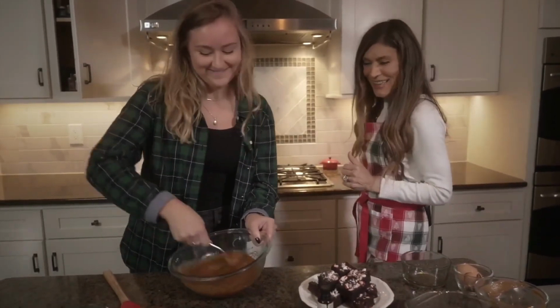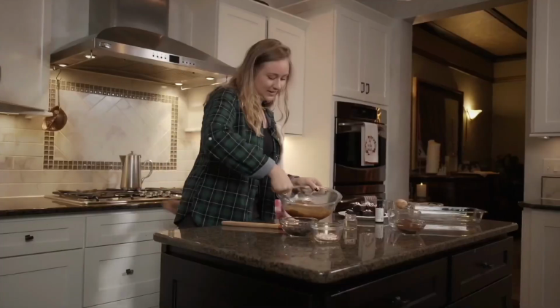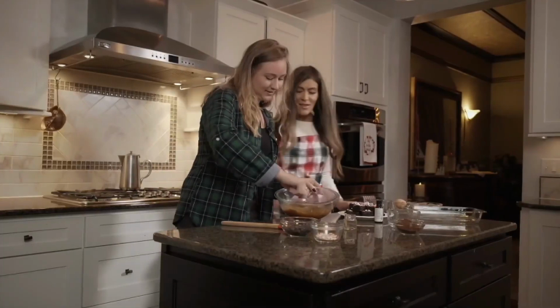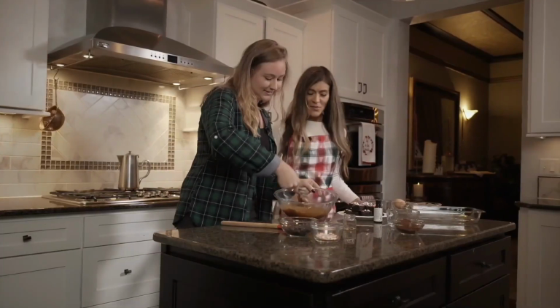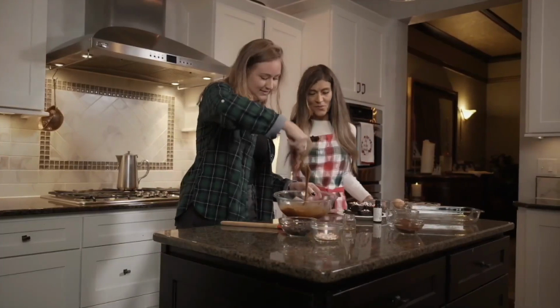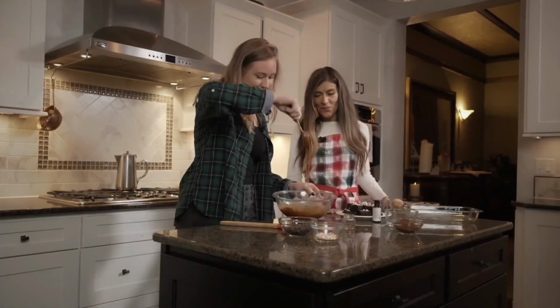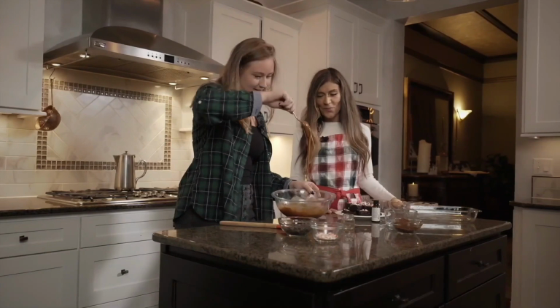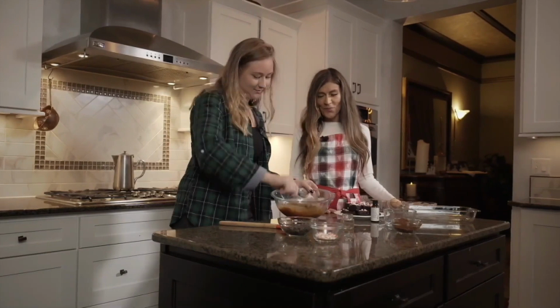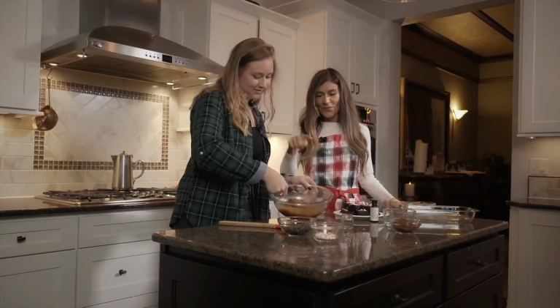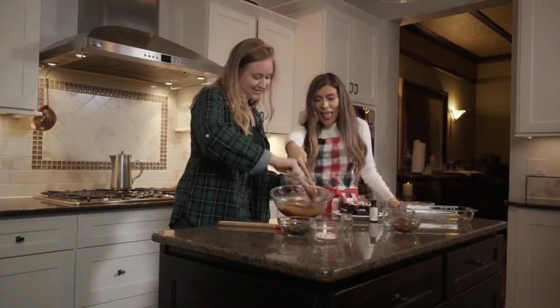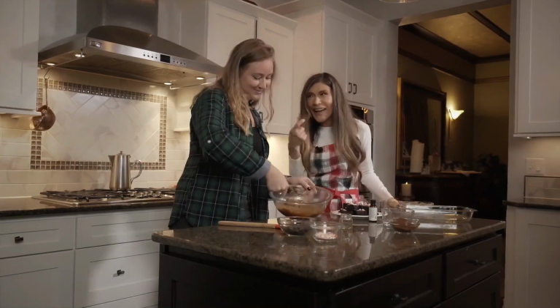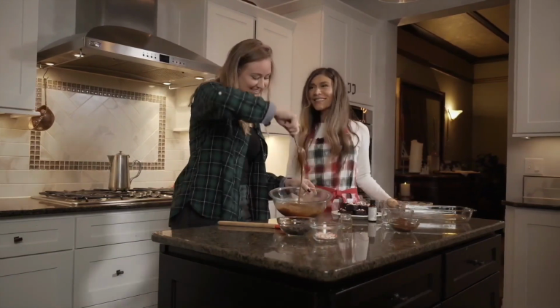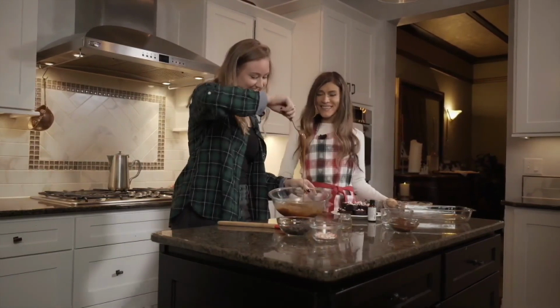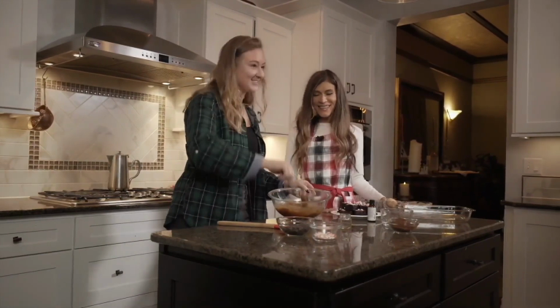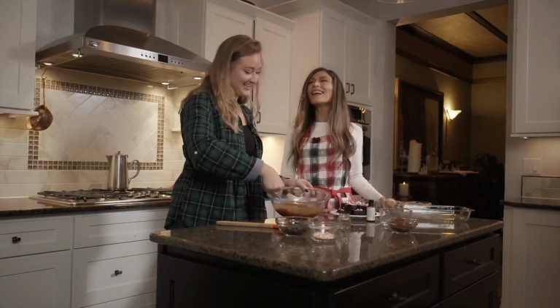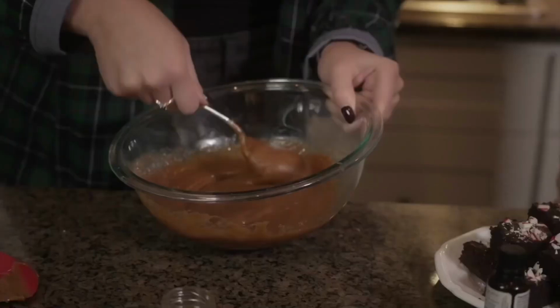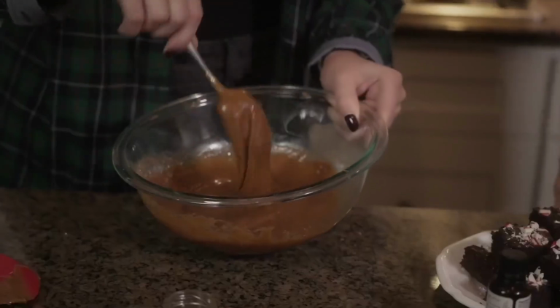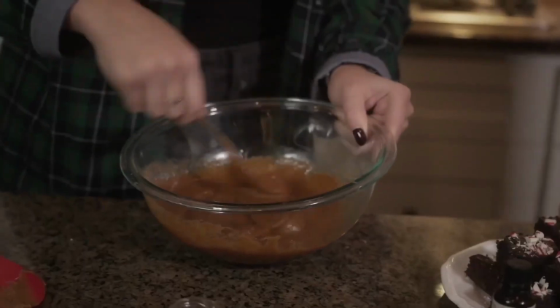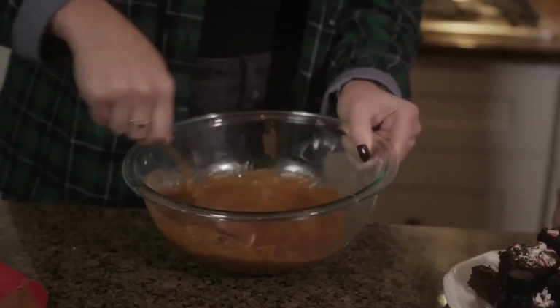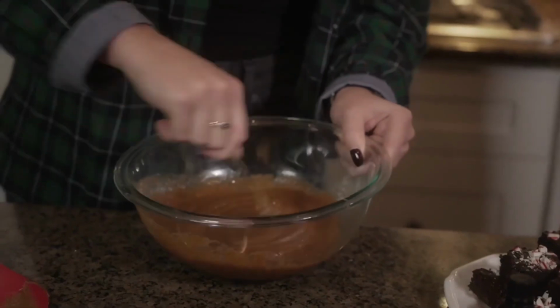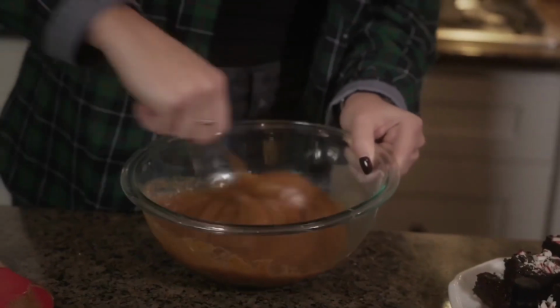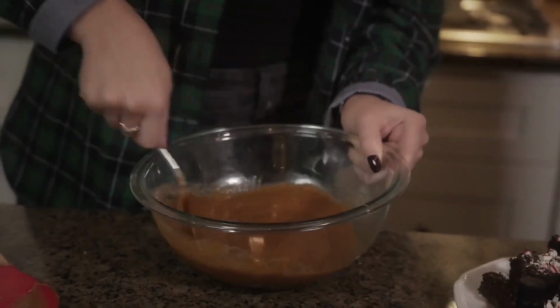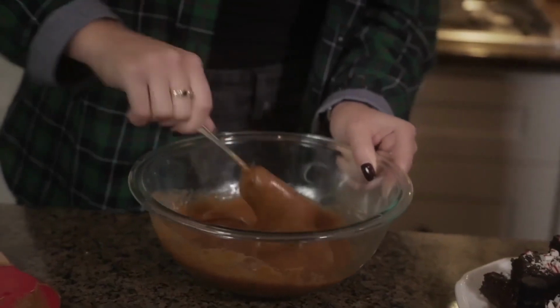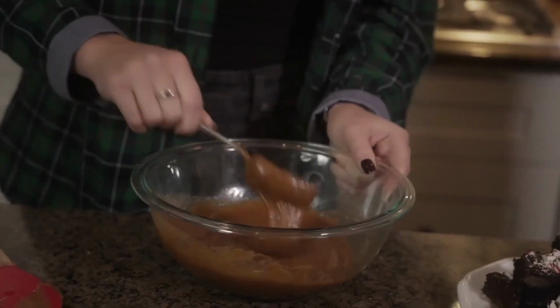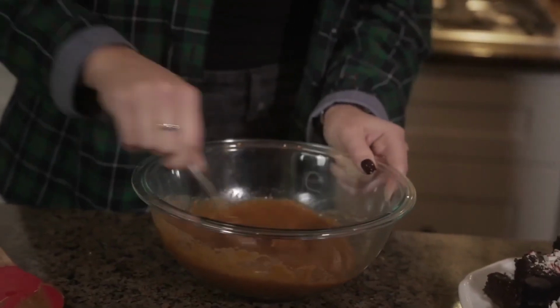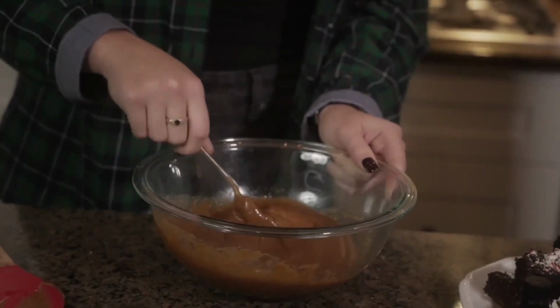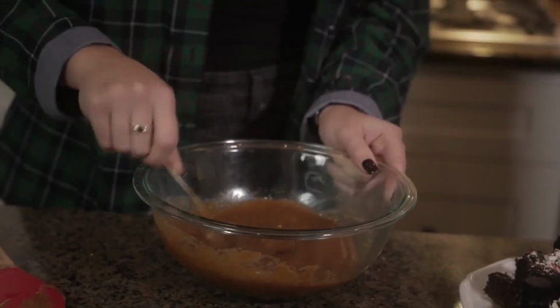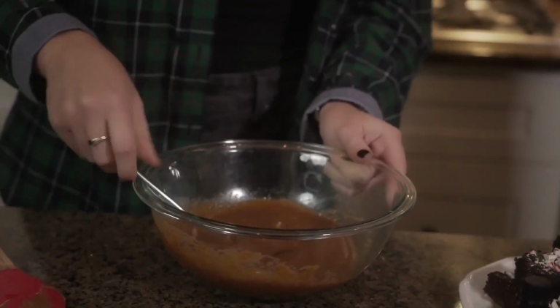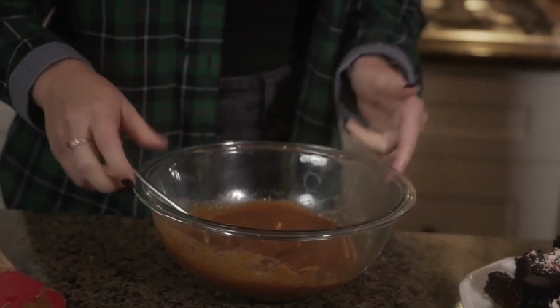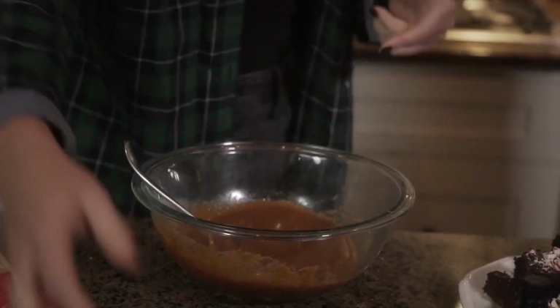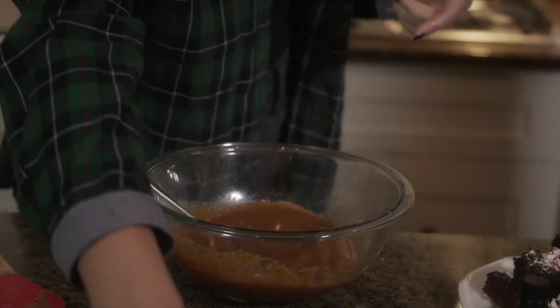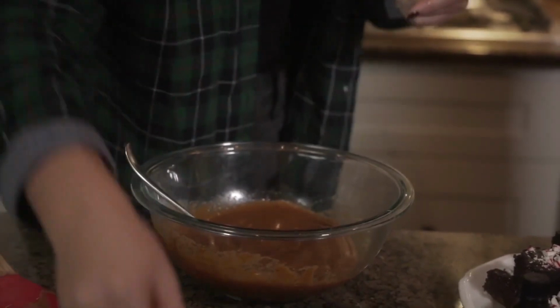You can kind of see here — you get kind of a caramel consistency, which just makes you want to eat it right there. That's what you want. And then you add the cocoa powder — about a third of a cup — throw that right in there.